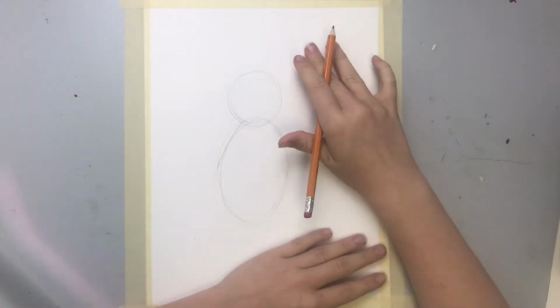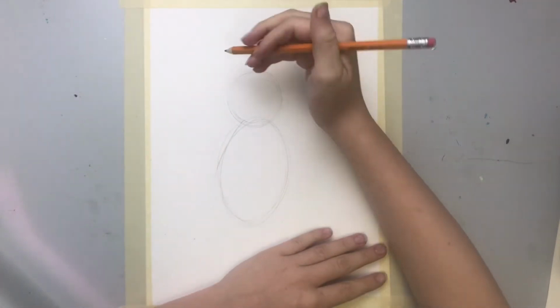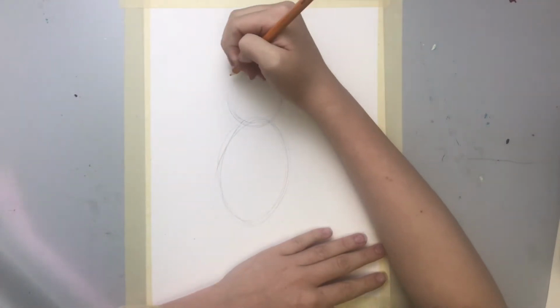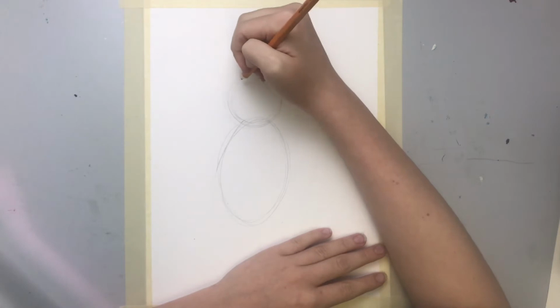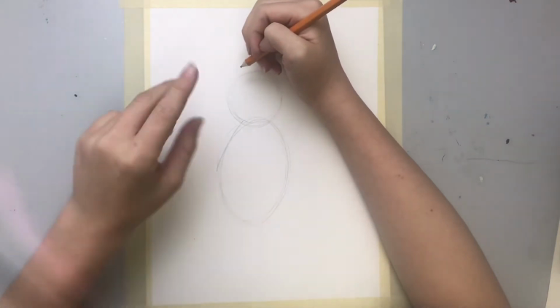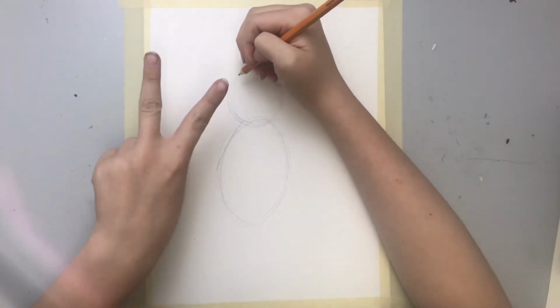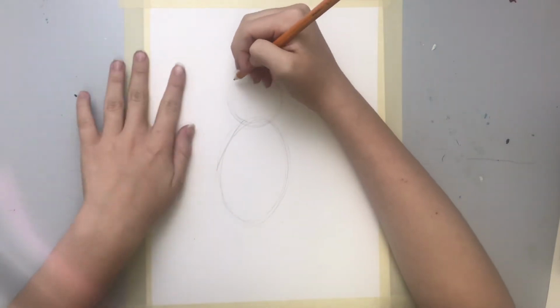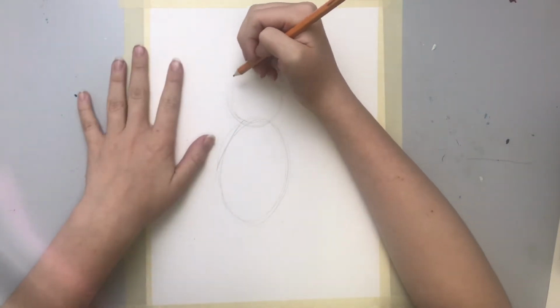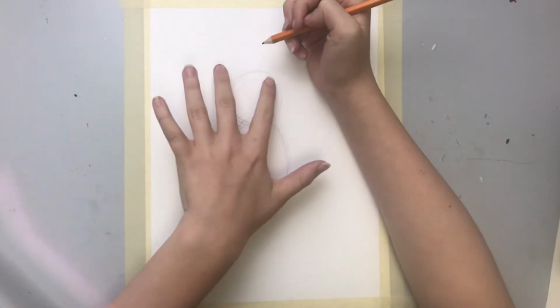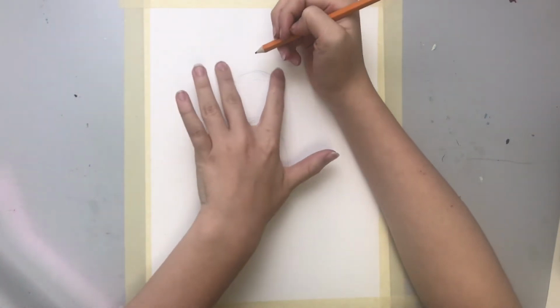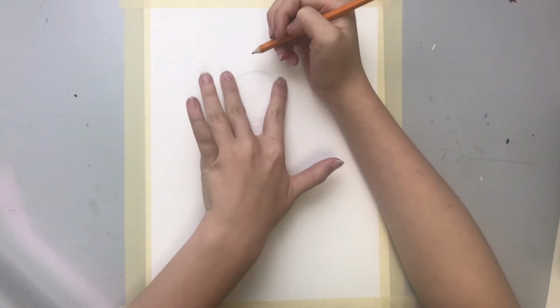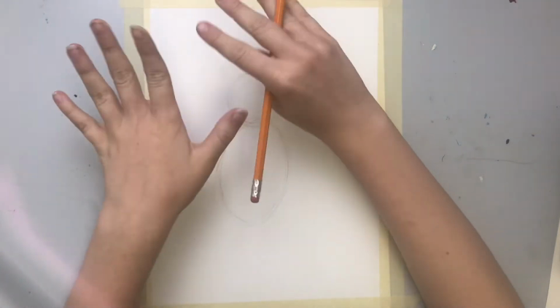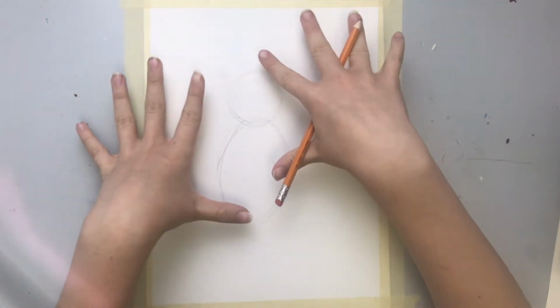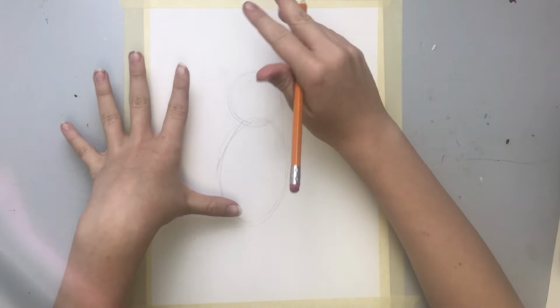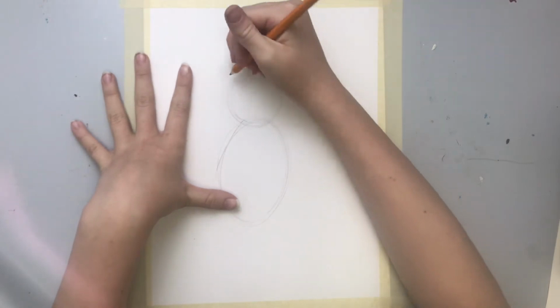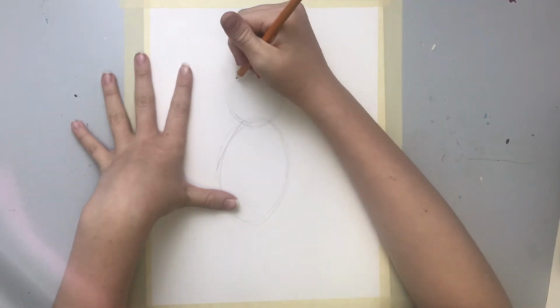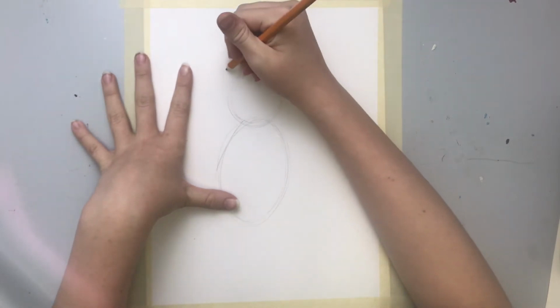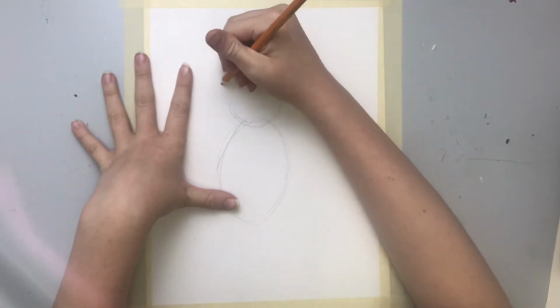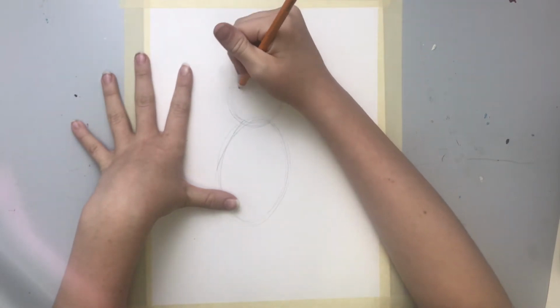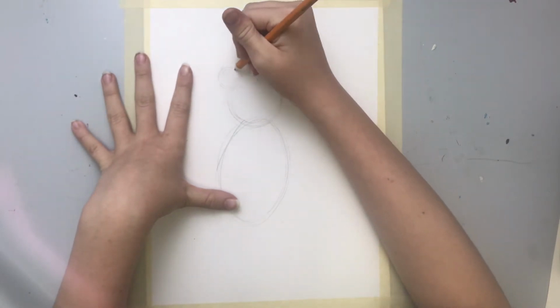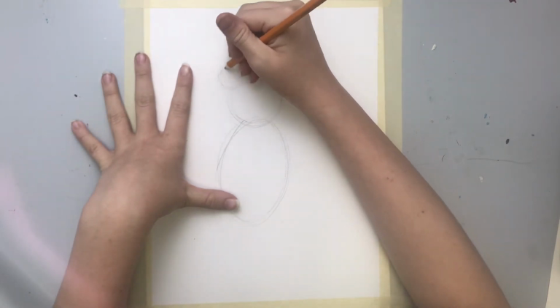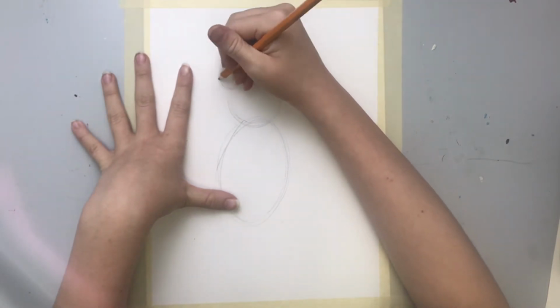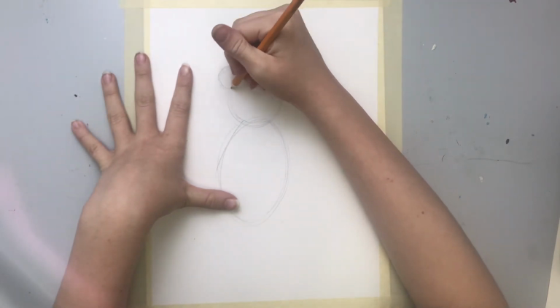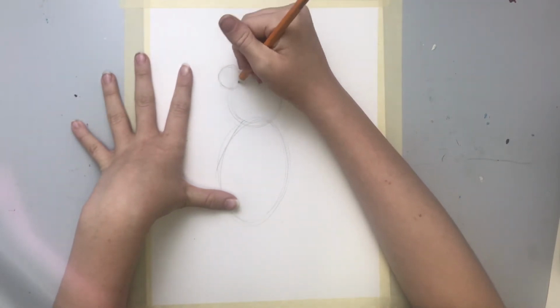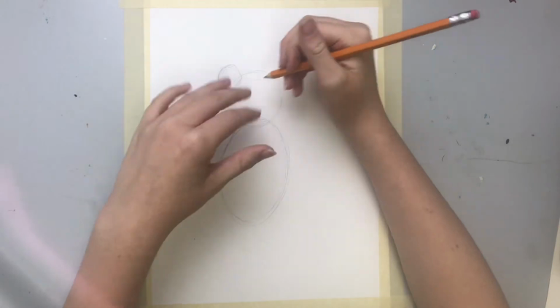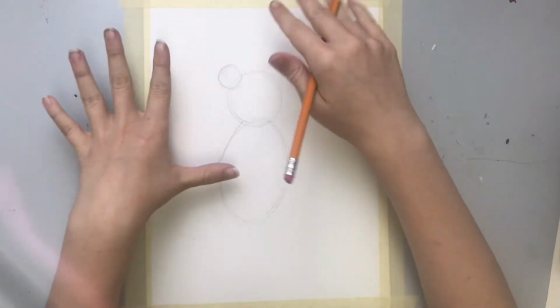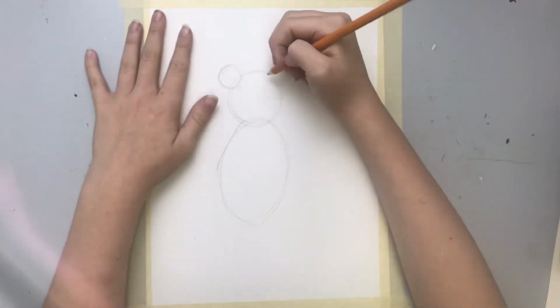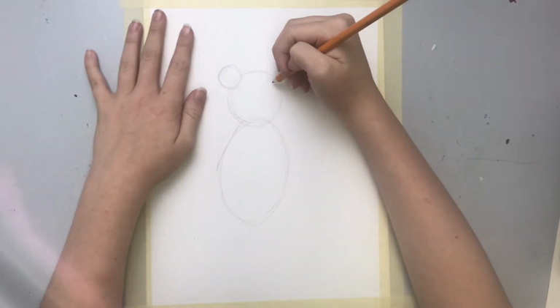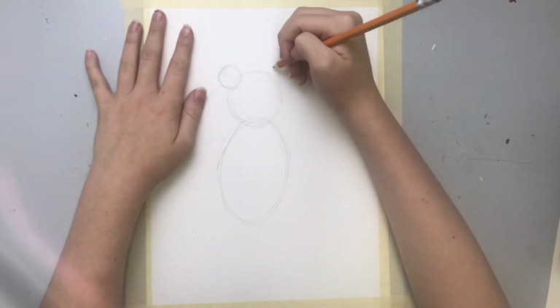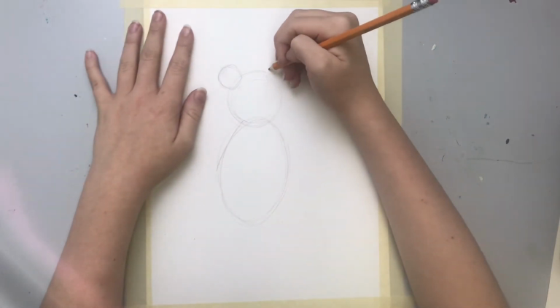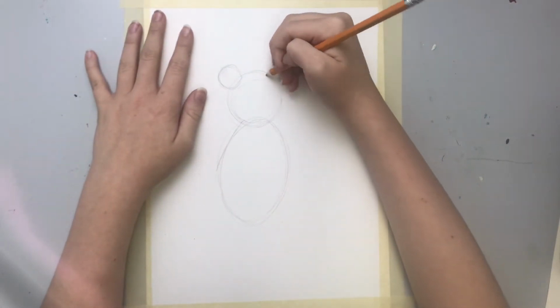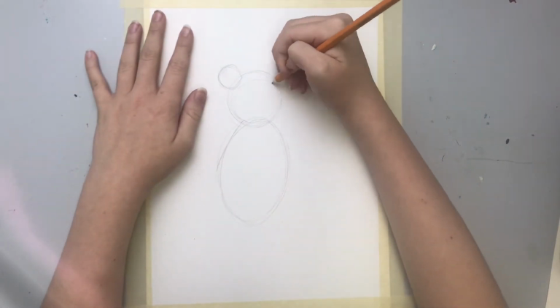Now I'm gonna draw two more circles — two little ones — right here to make the teddy bear's ears. Once again I'm doing a bunch of circles at once so I get one nice circle in there.